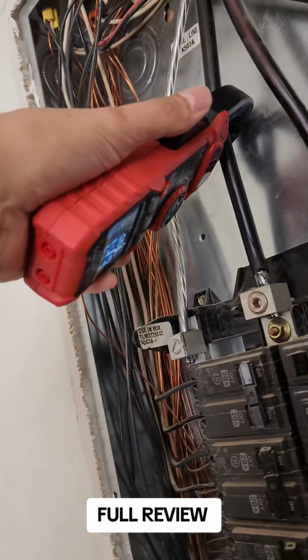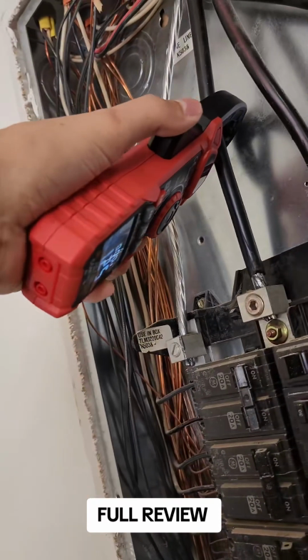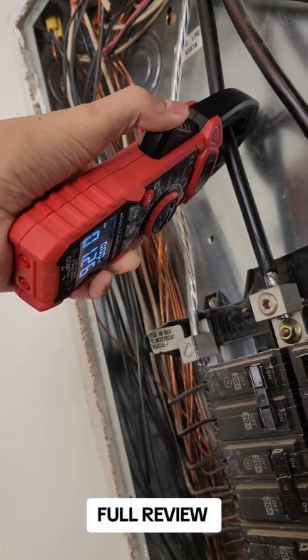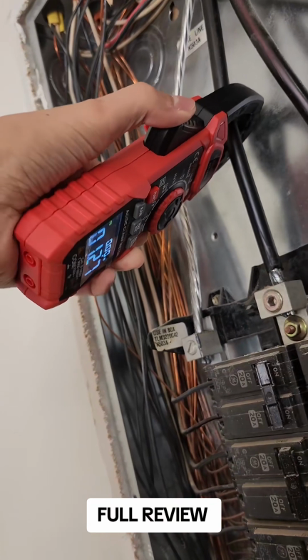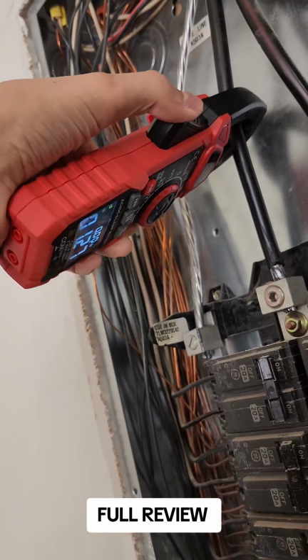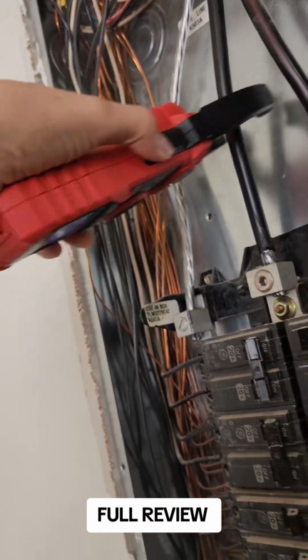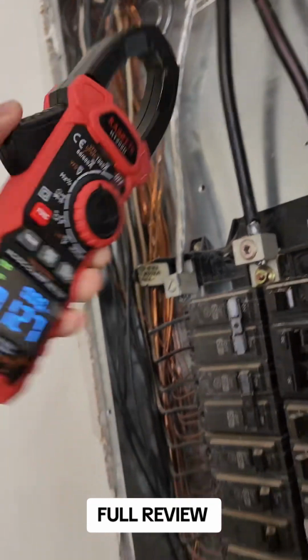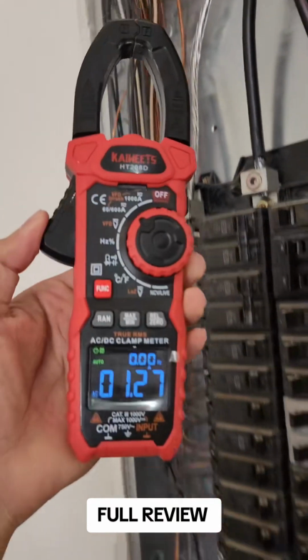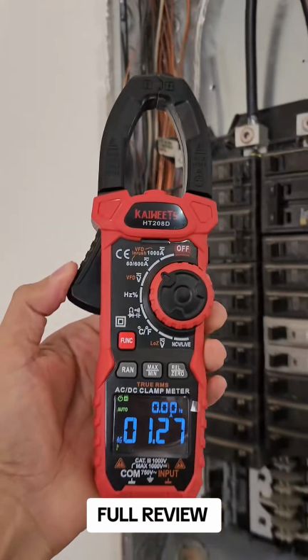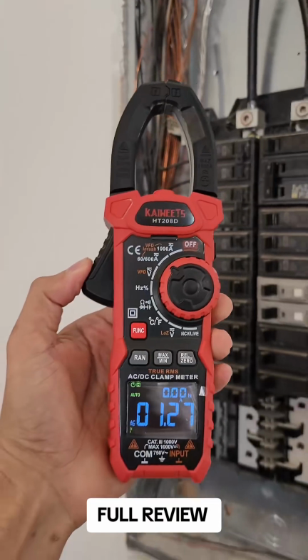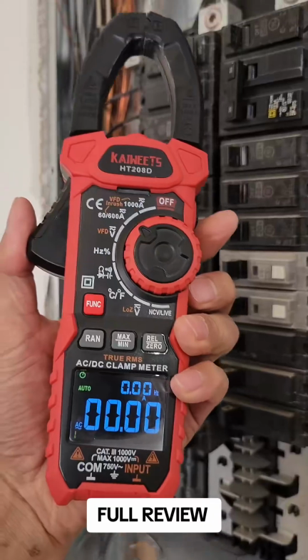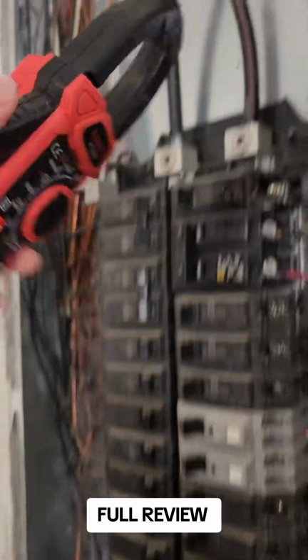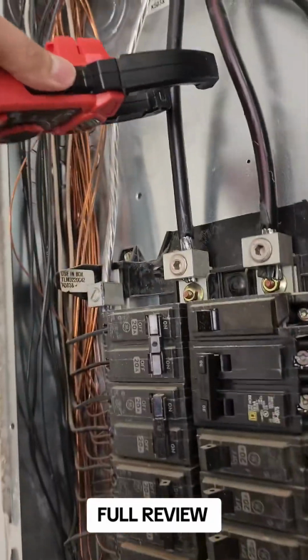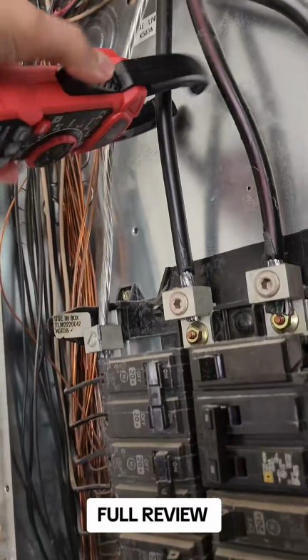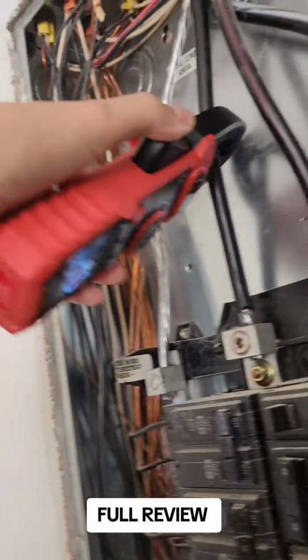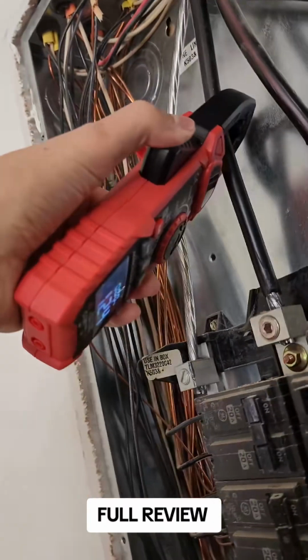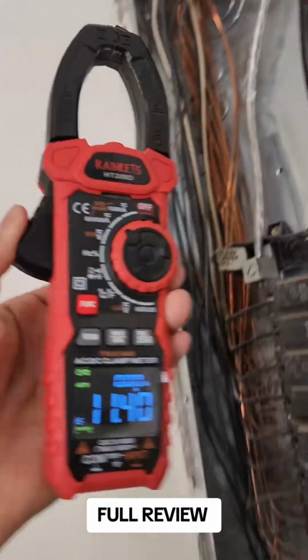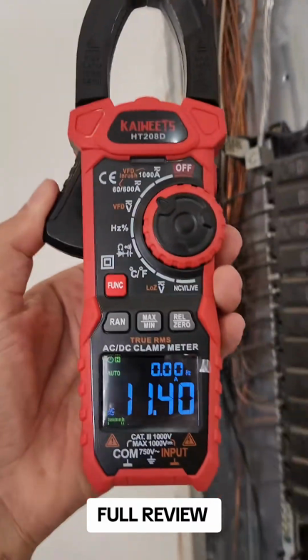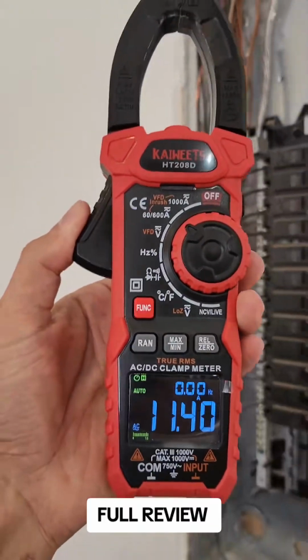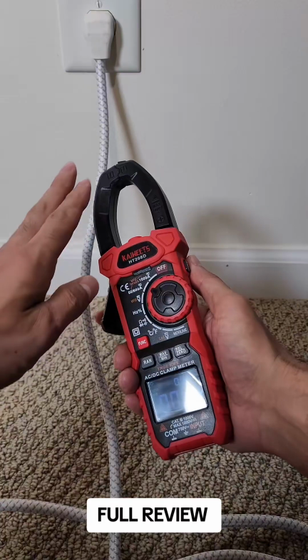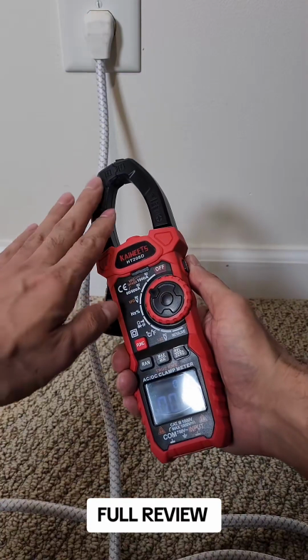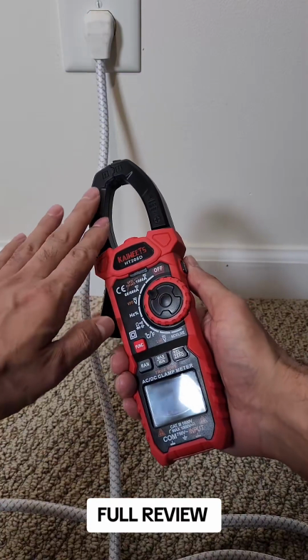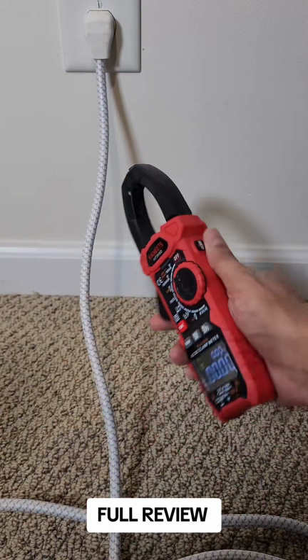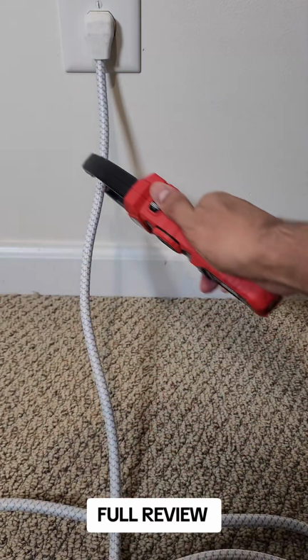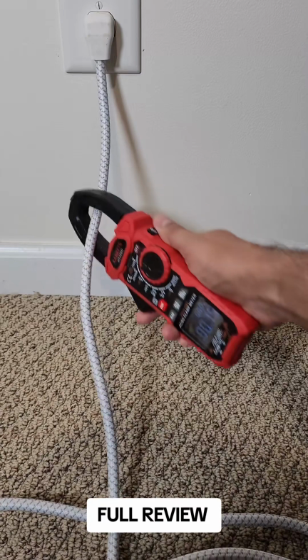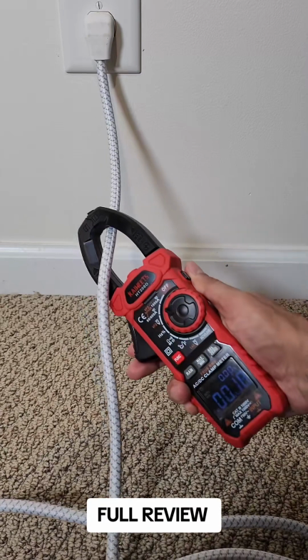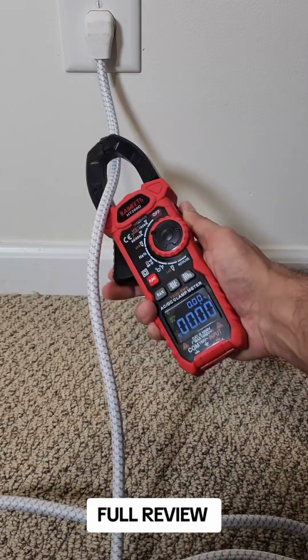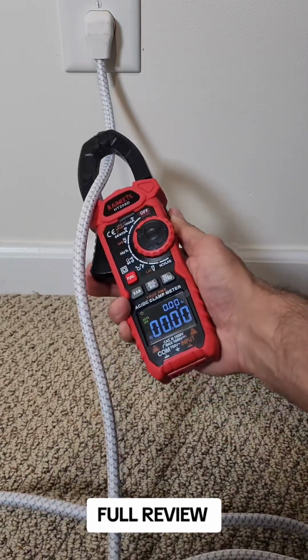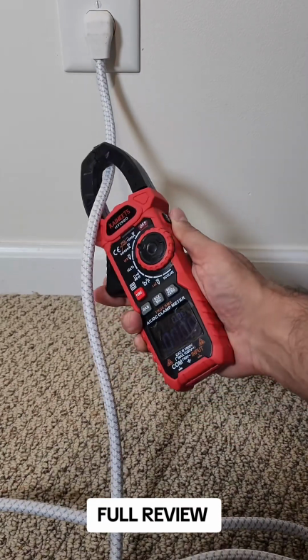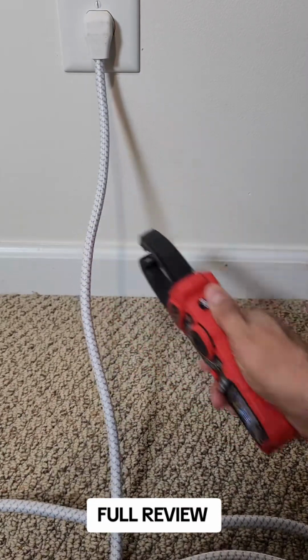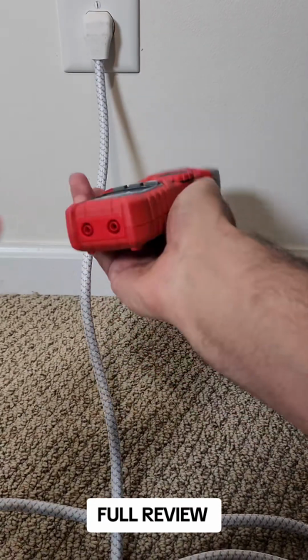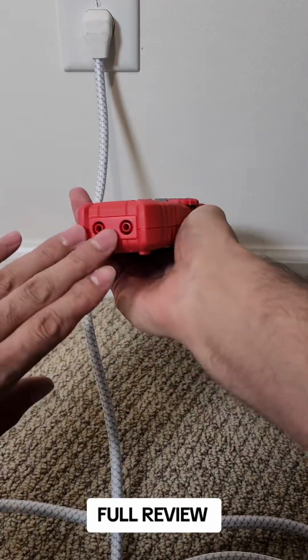It measures current for AC and DC up to 1000A and up to 600A. To measure the current, make sure only one line goes inside the clamp — either live or neutral. If more than one line is inside, it cannot read. Like this one has three lines inside, it cannot read. Also, don't connect the probes.